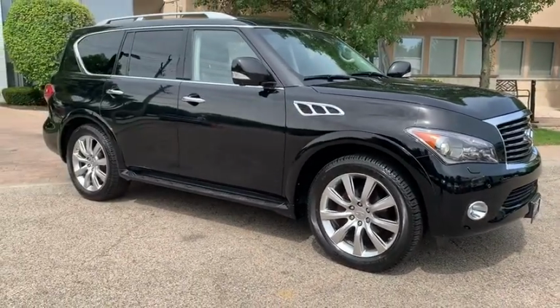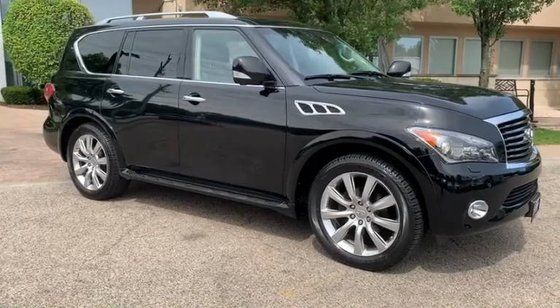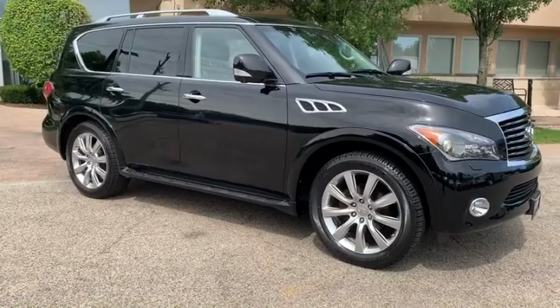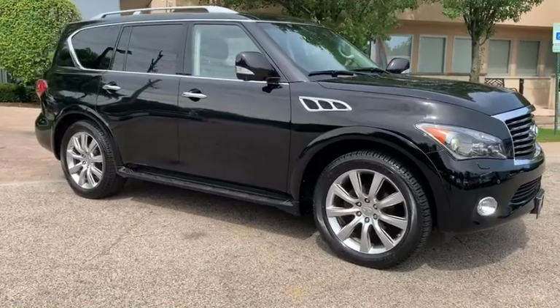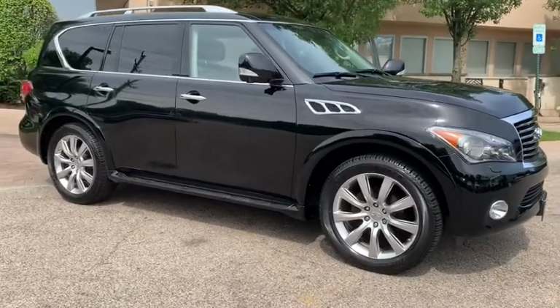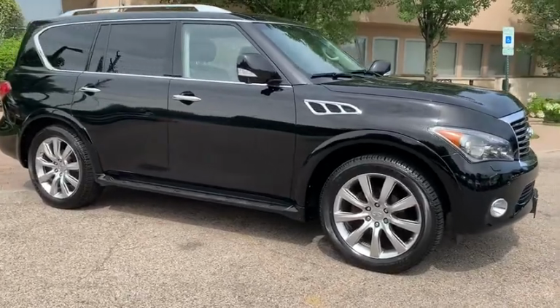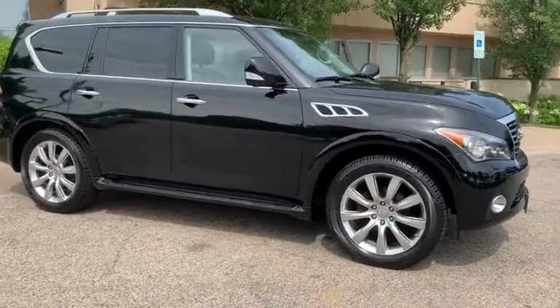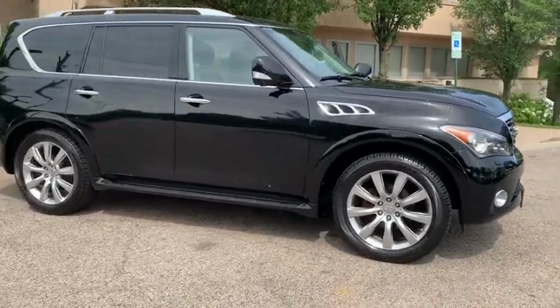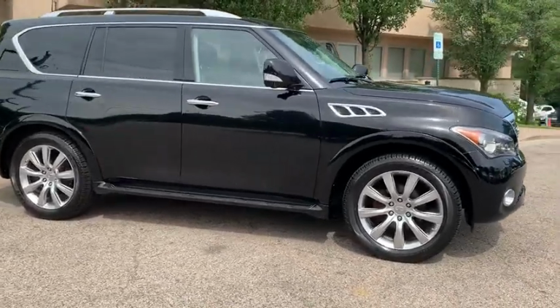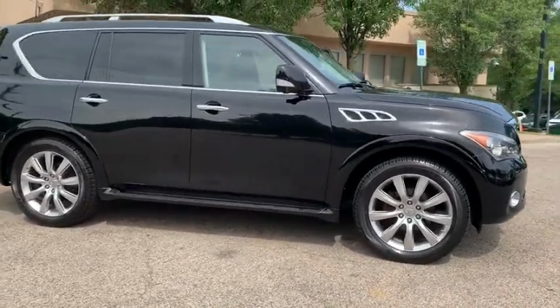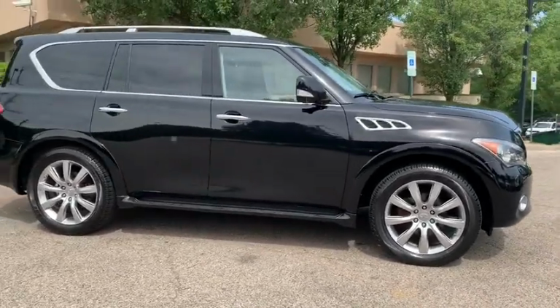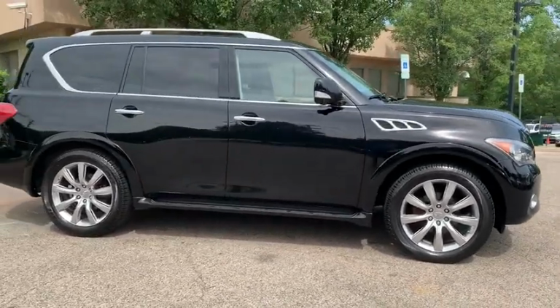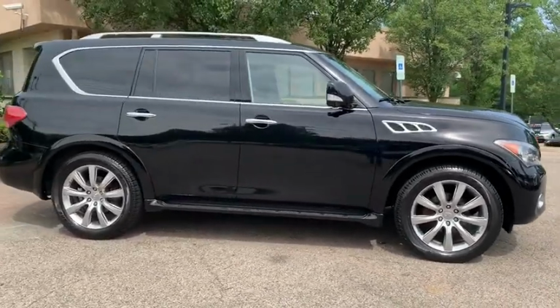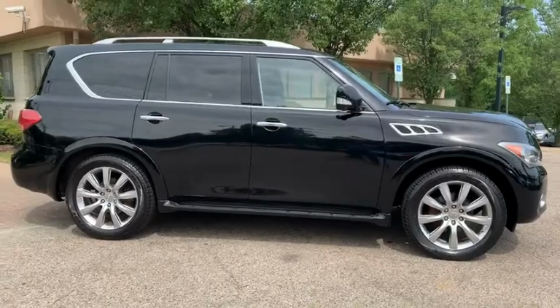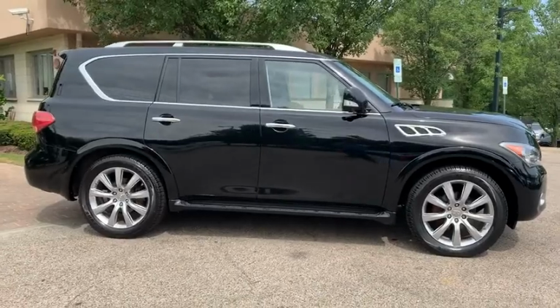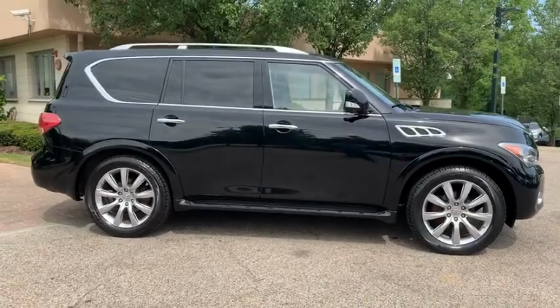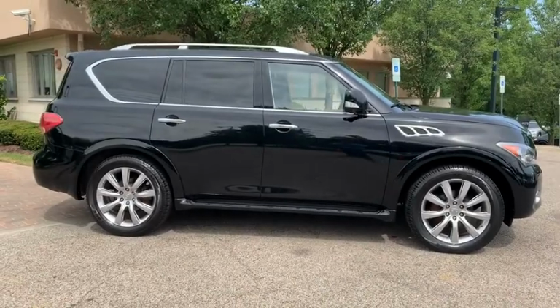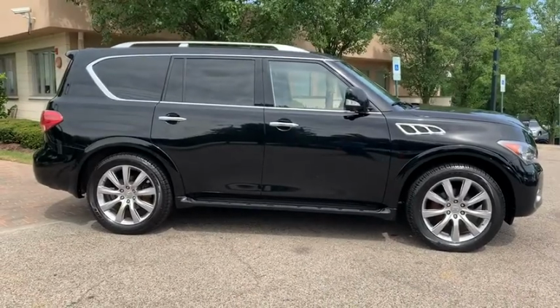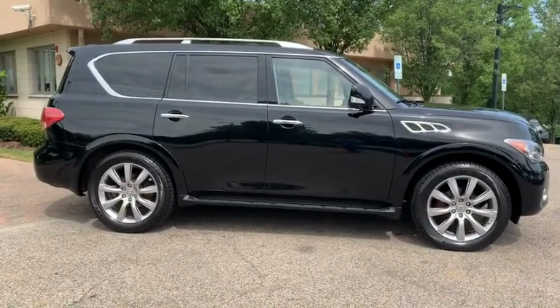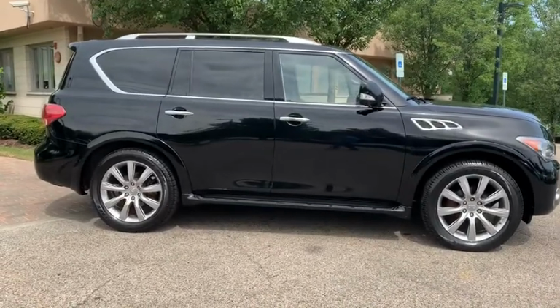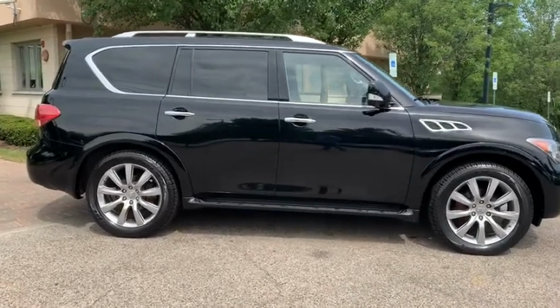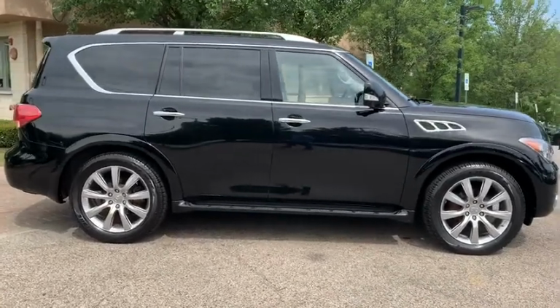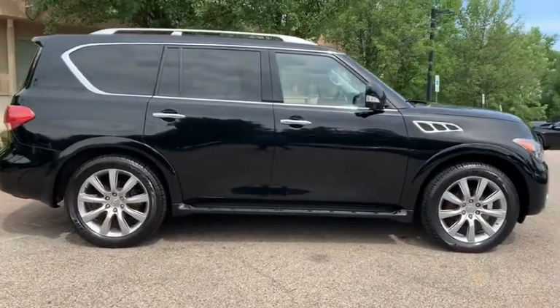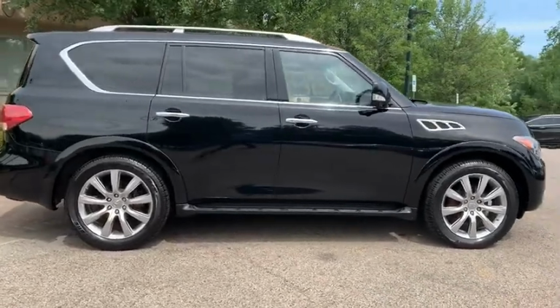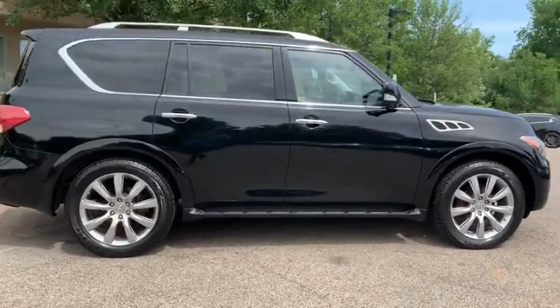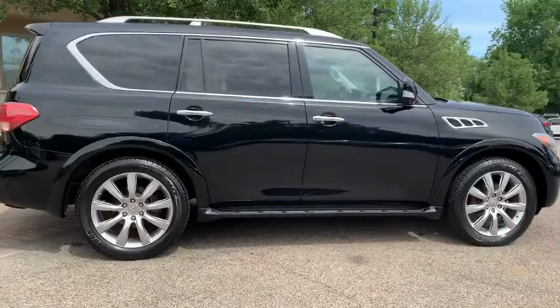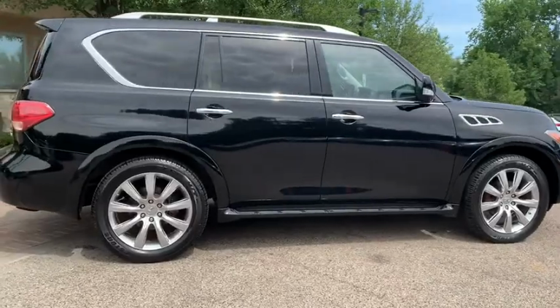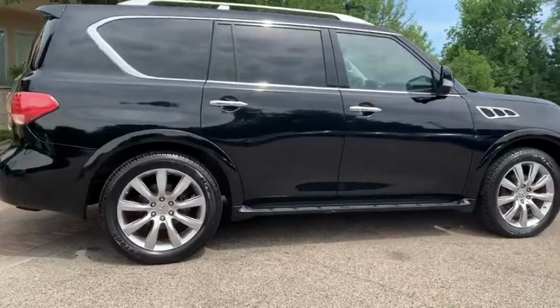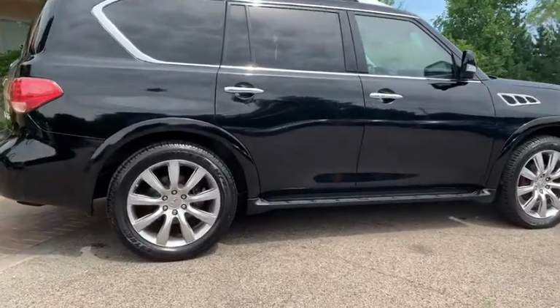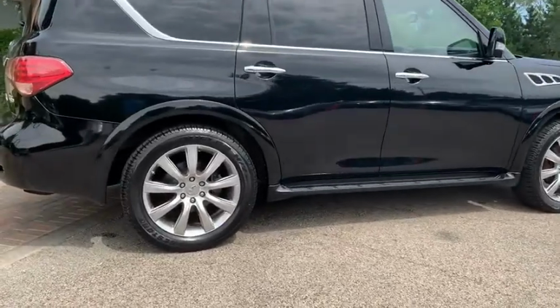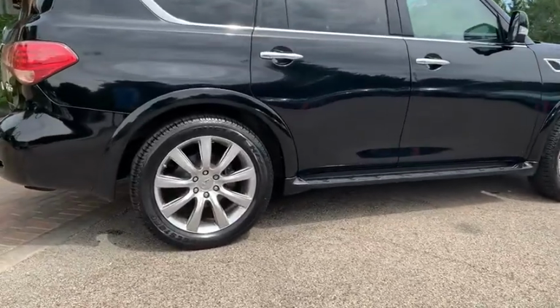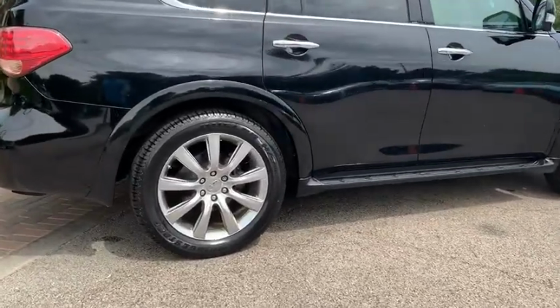Deluxe Touring Package, Technology Package, Theater Package, Navigation System, Rear View Backup Camera, Top View Camera, Intelligent Cruise Control, Lane Departure Warning, Distance Control Assist.